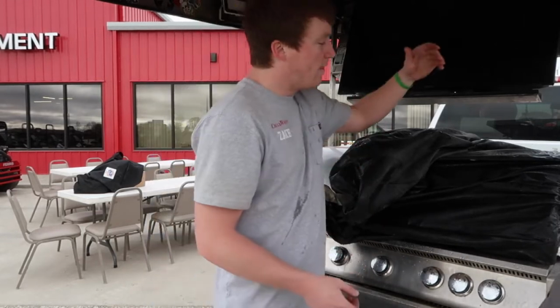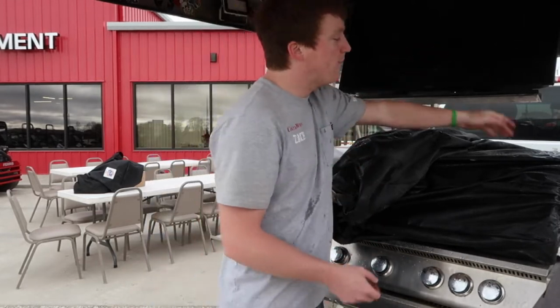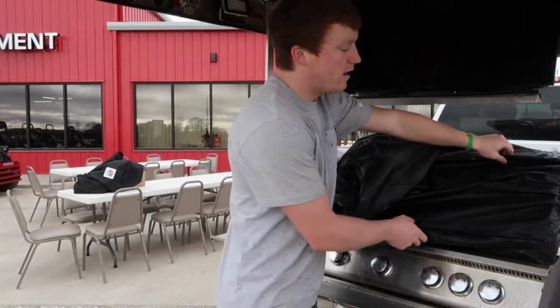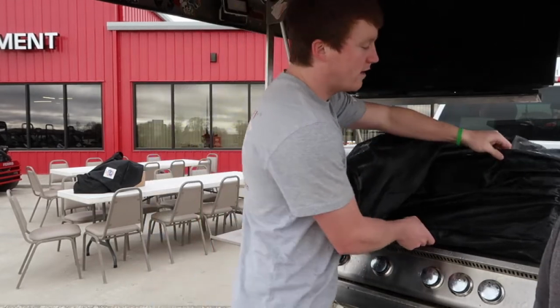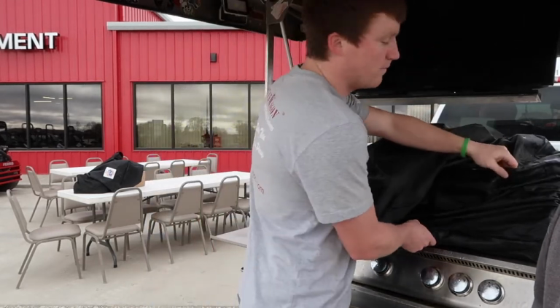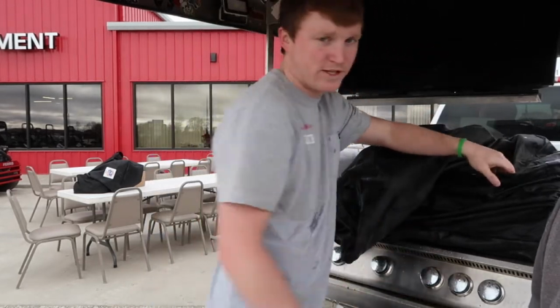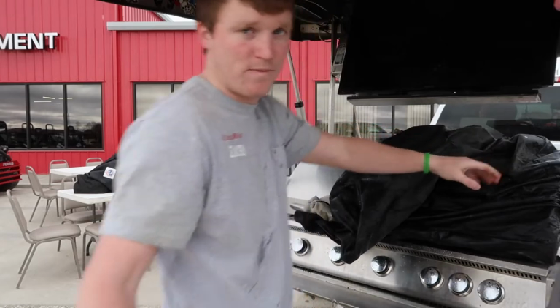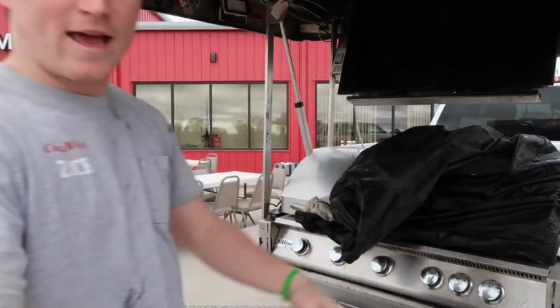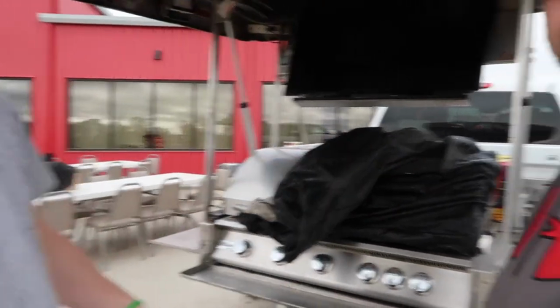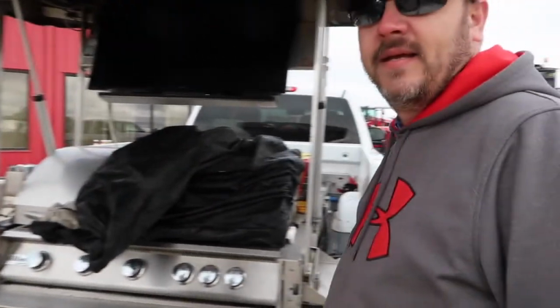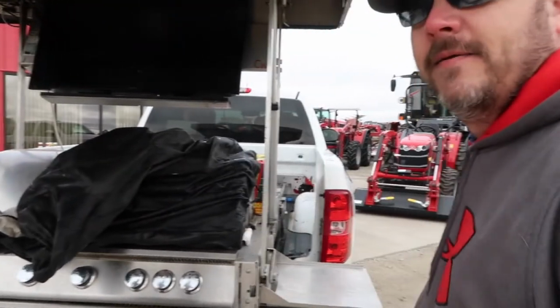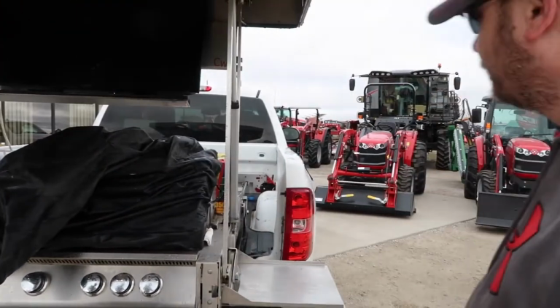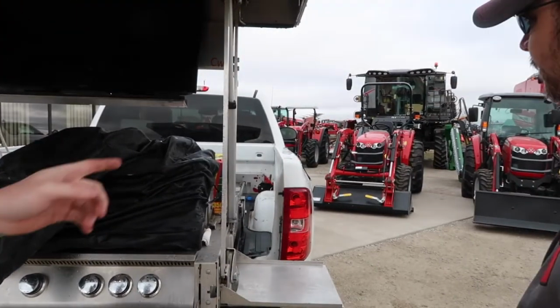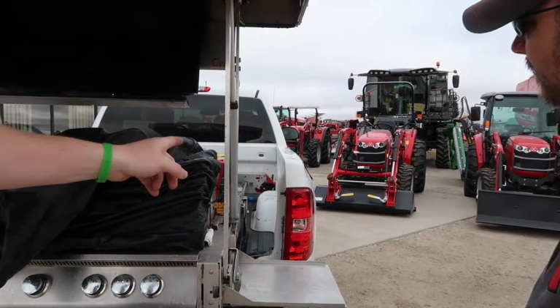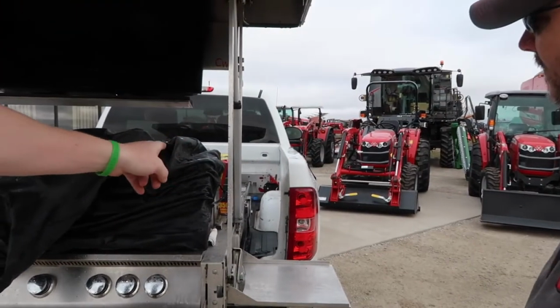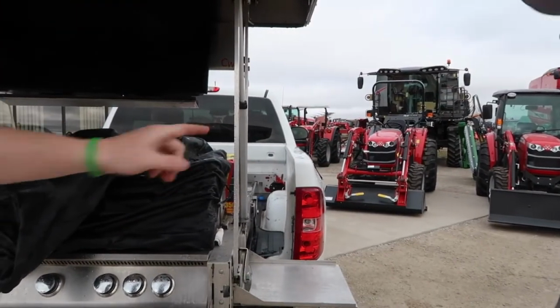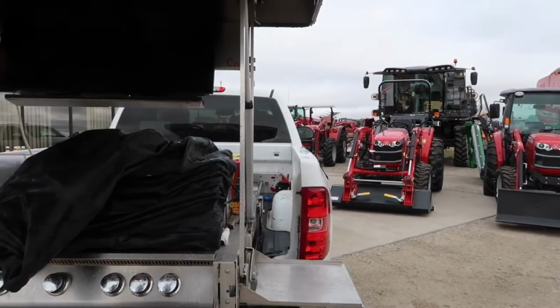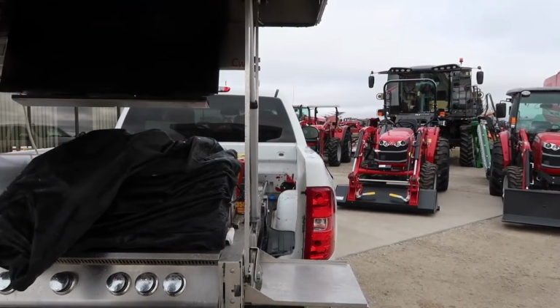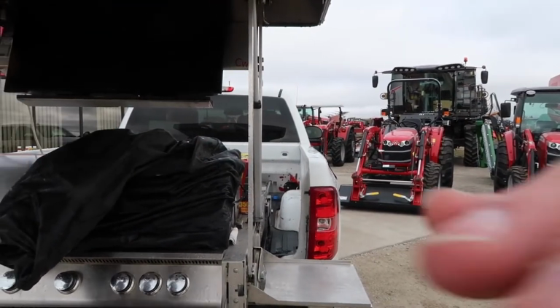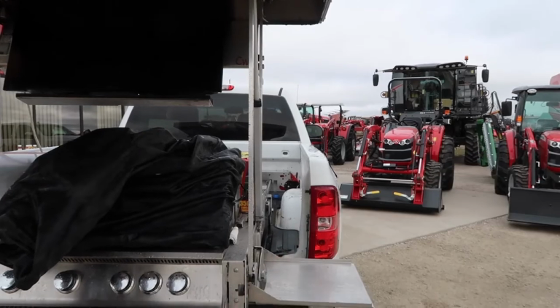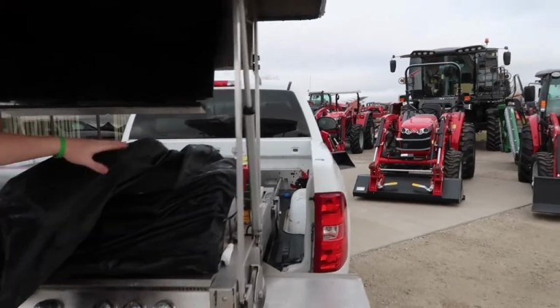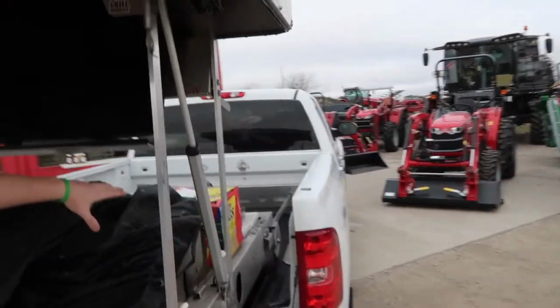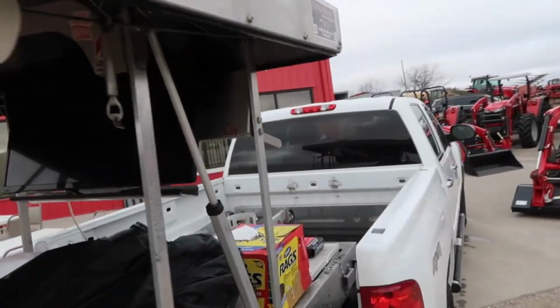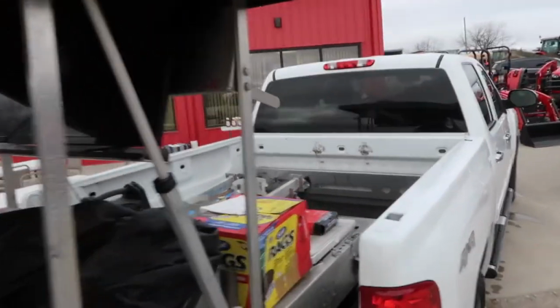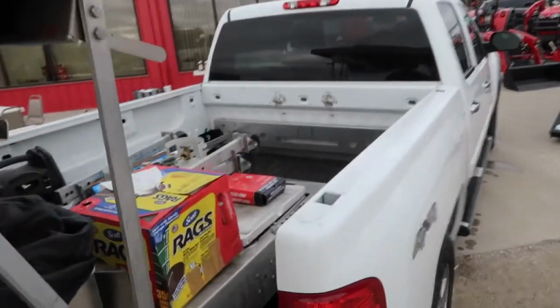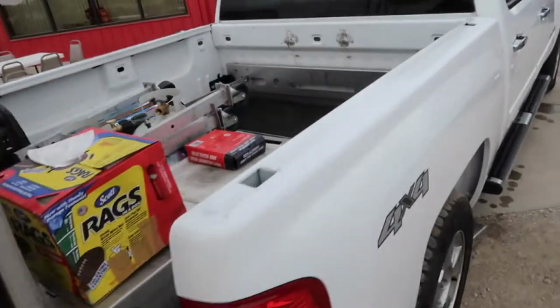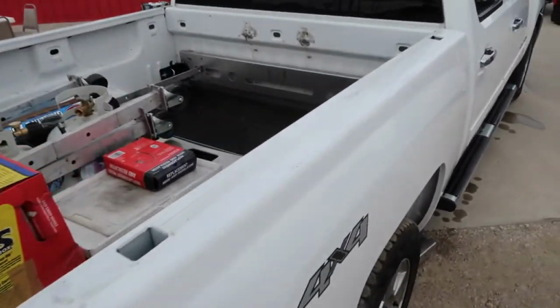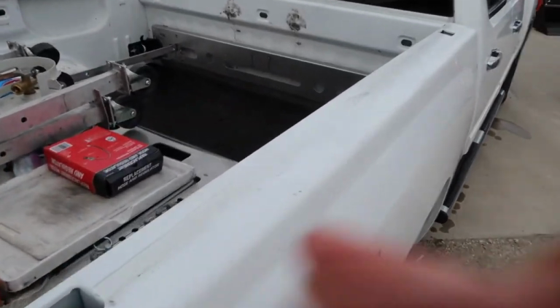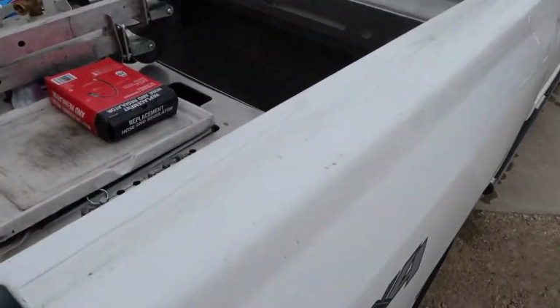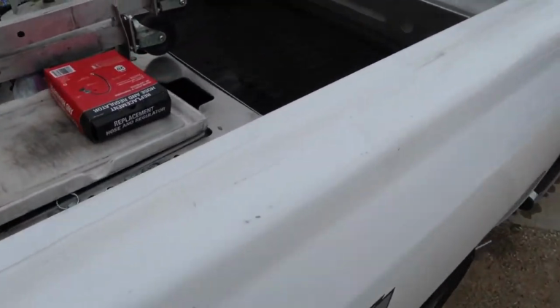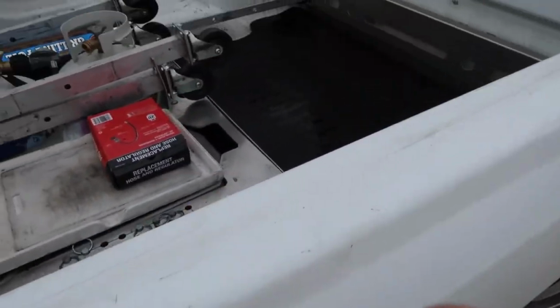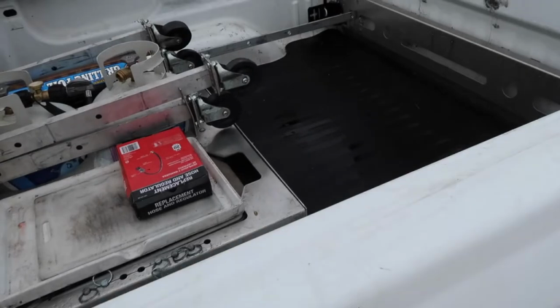The mount for the truck is back there. If you can see down that line — the mount doesn't actually bolt into the truck. It just locks into the eye brackets of the truck.